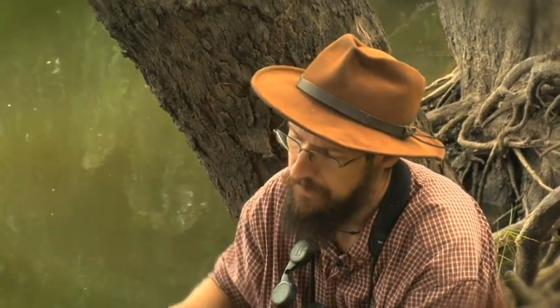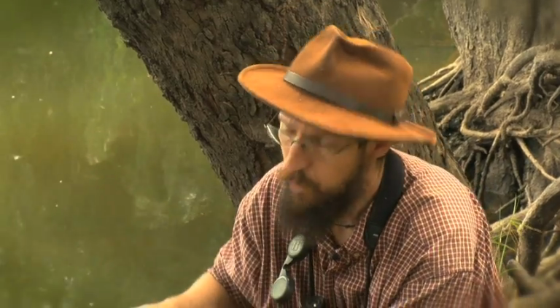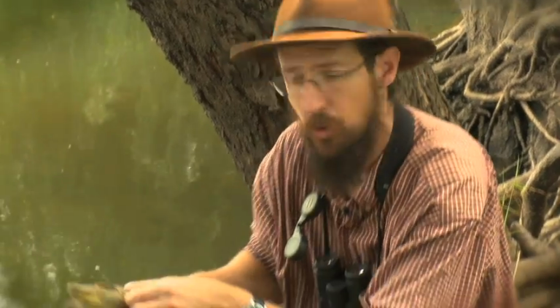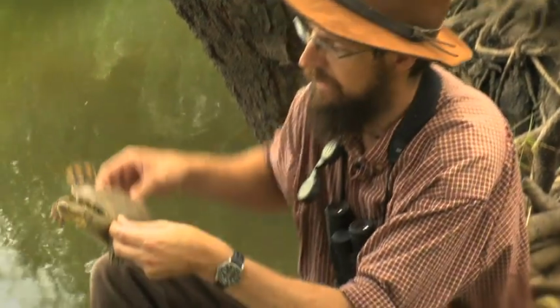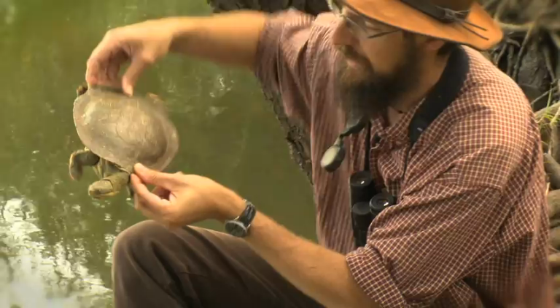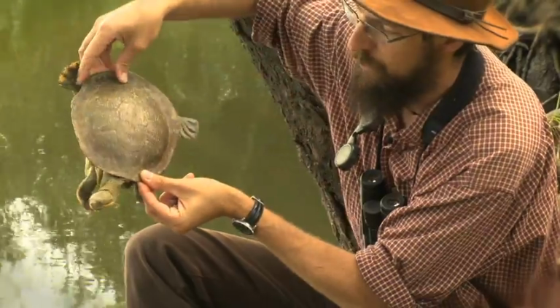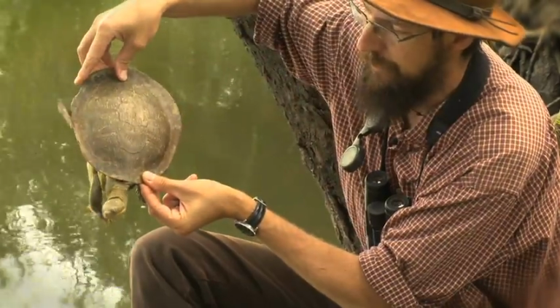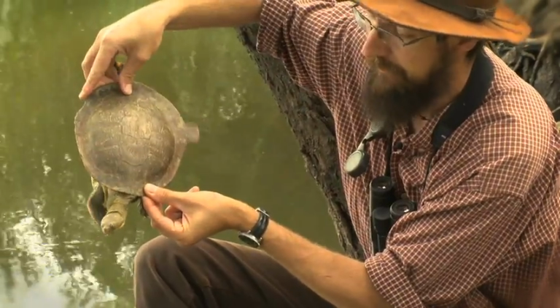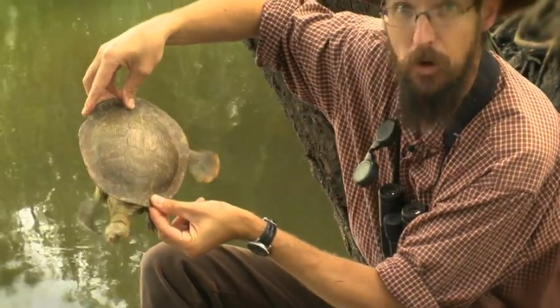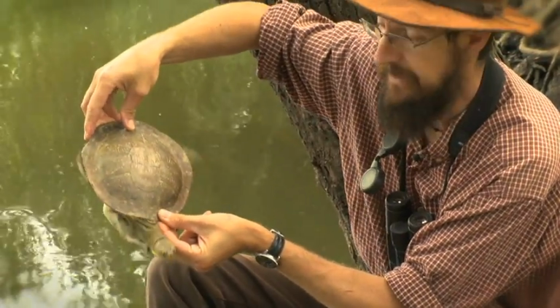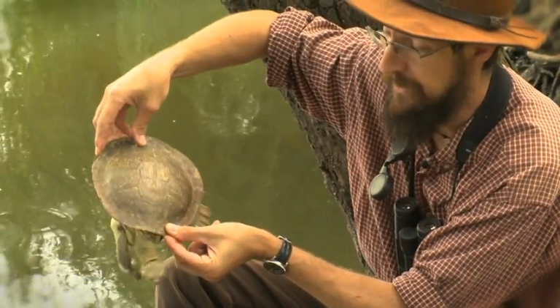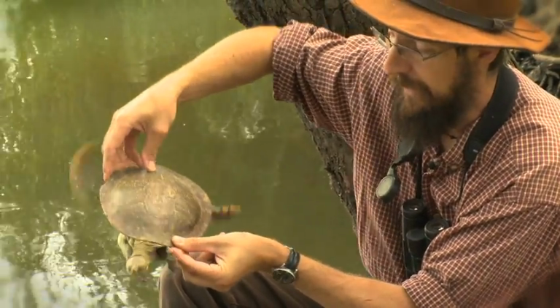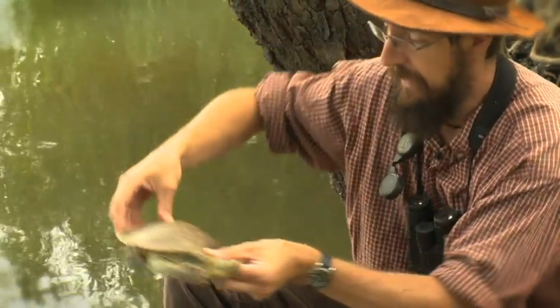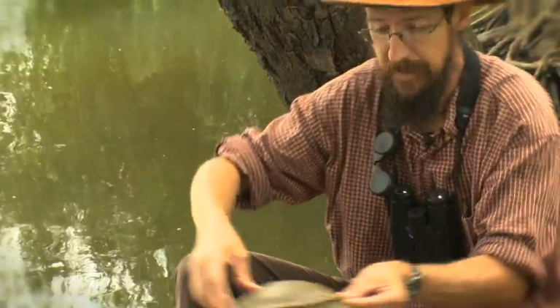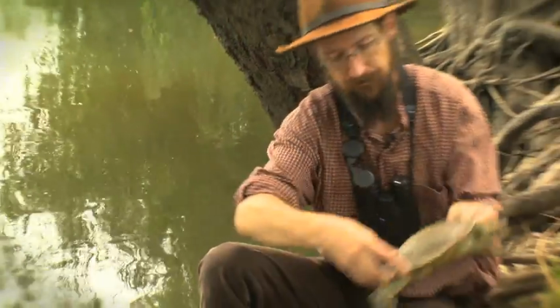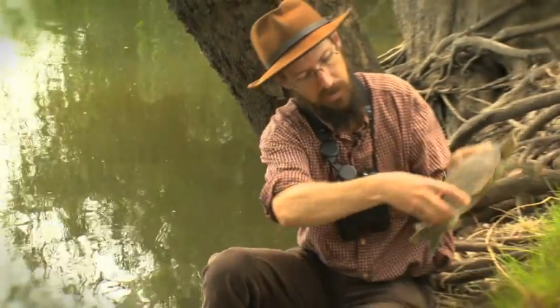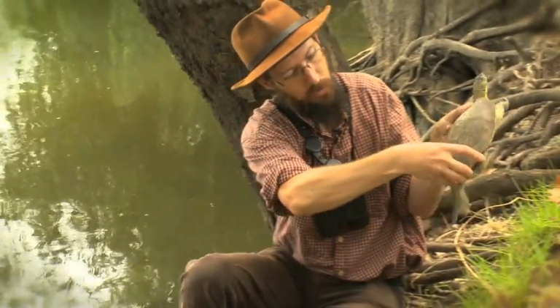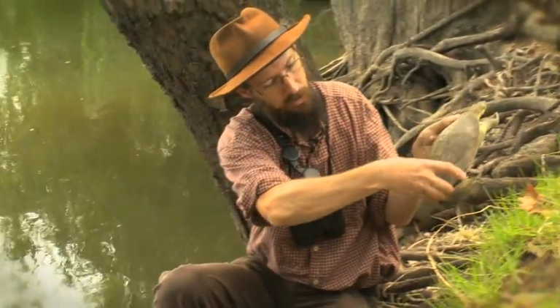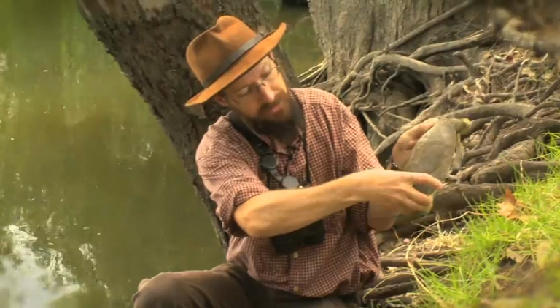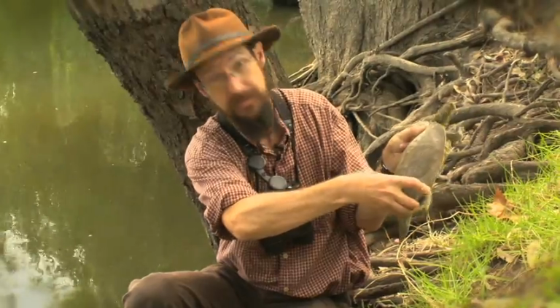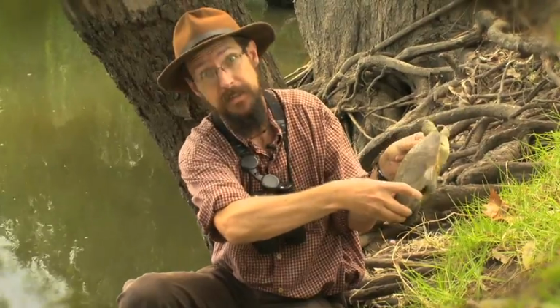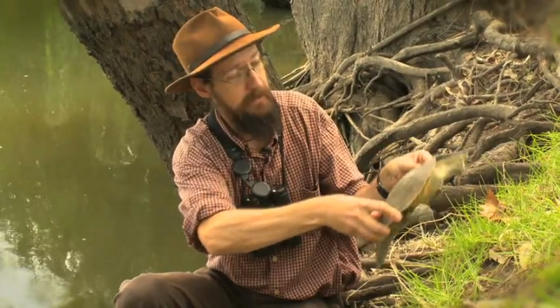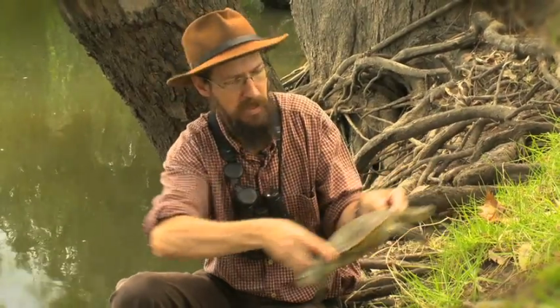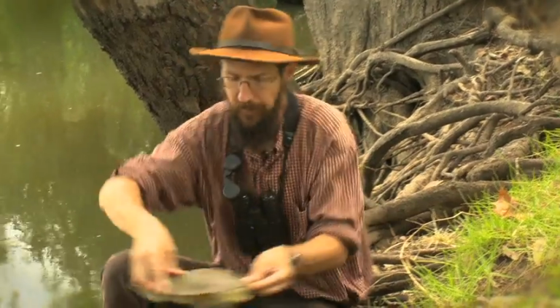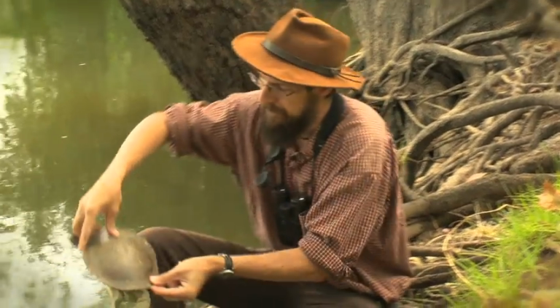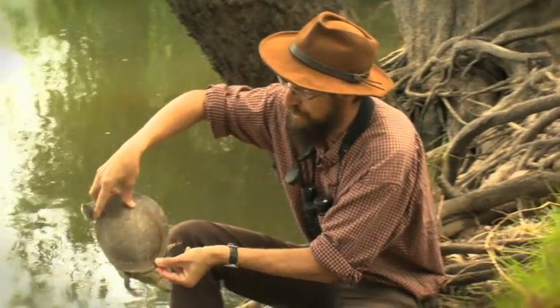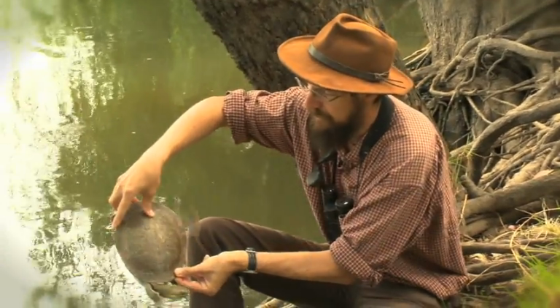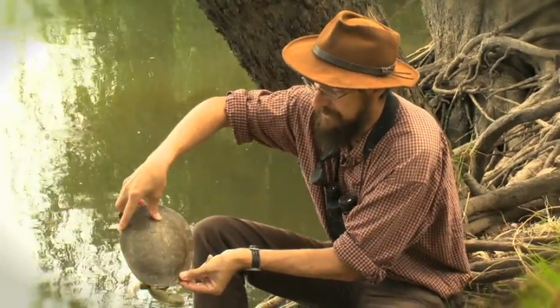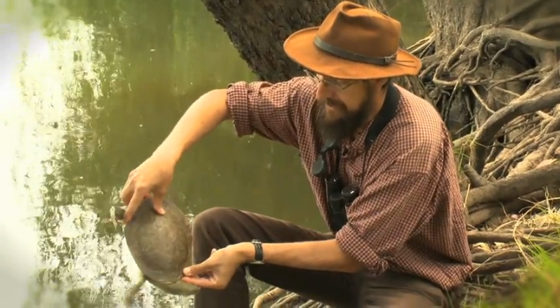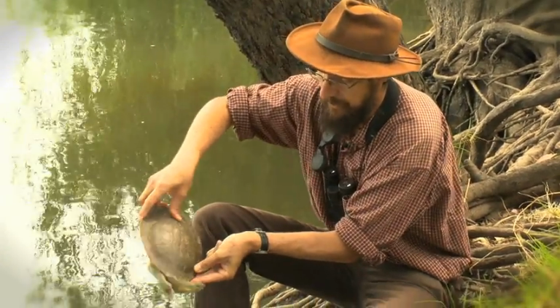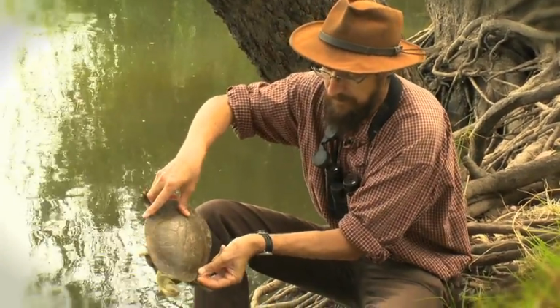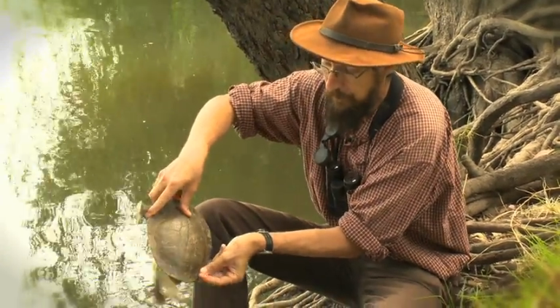You can see he's got quite a short neck compared to the long neck turtle — that's as long as it gets, fully sticking out. And the tail is quite long, which tells us that this is a male.